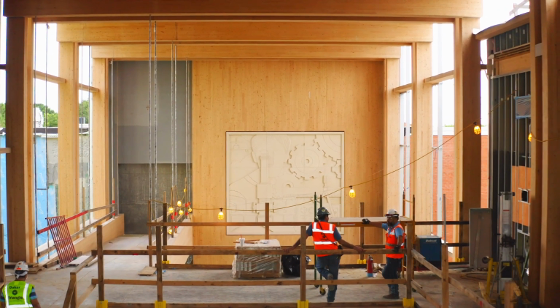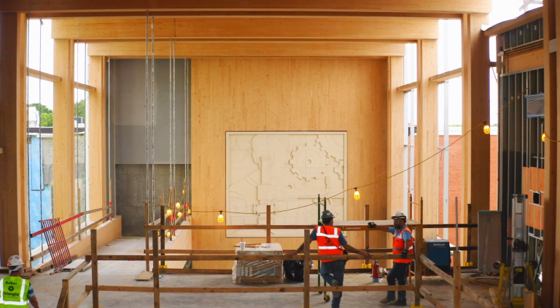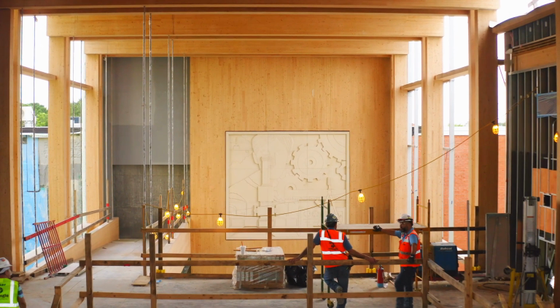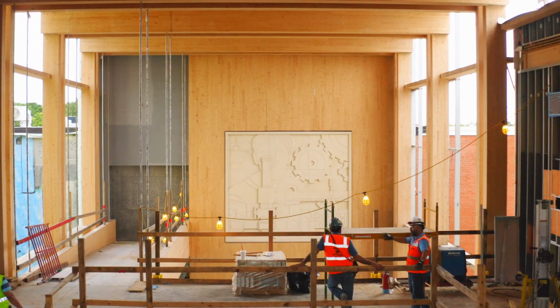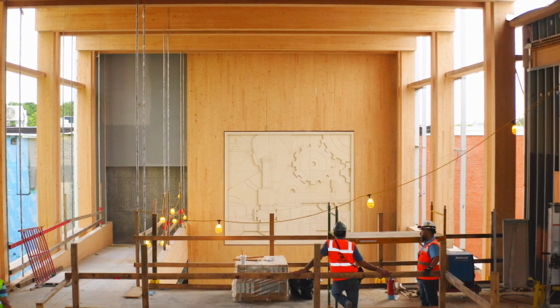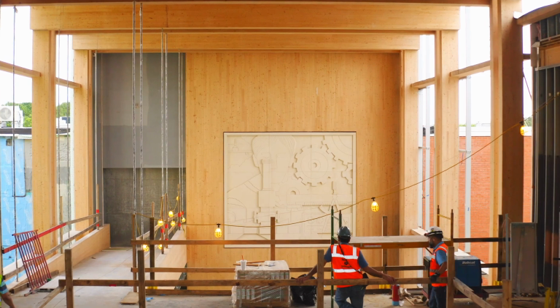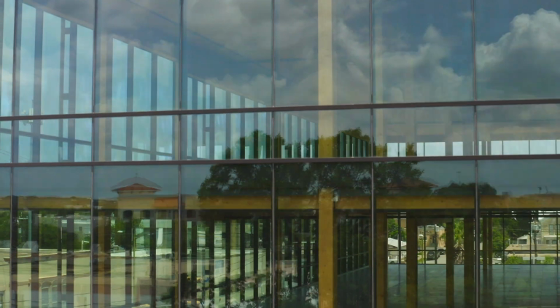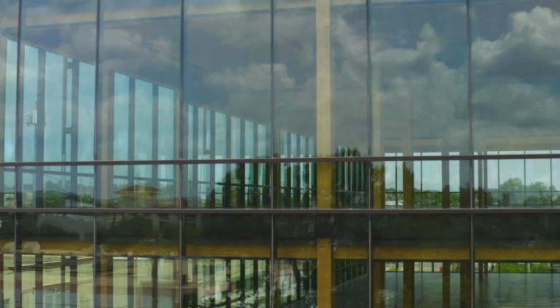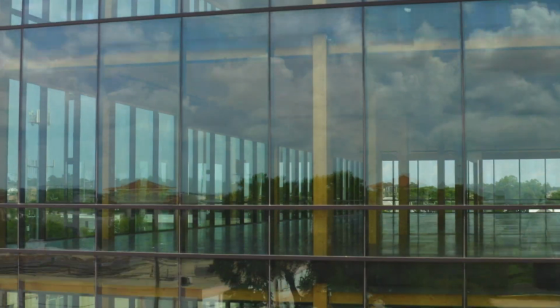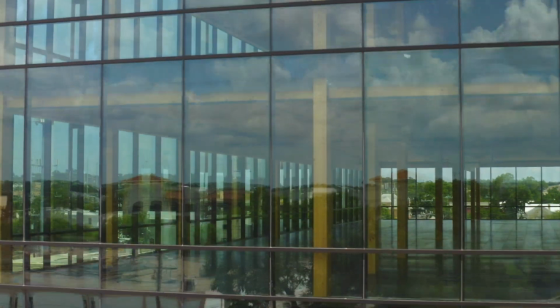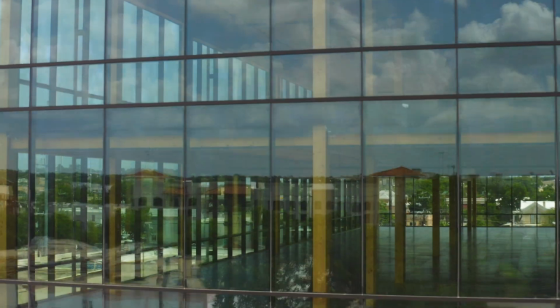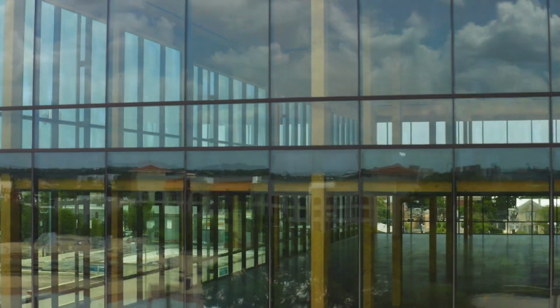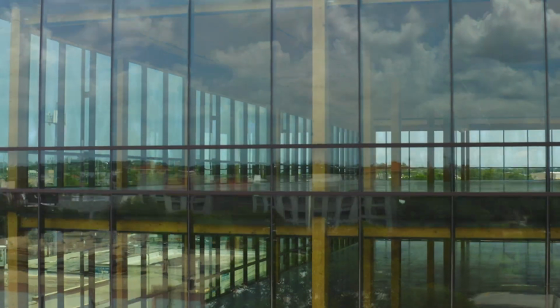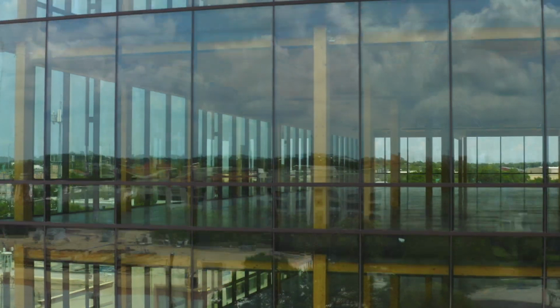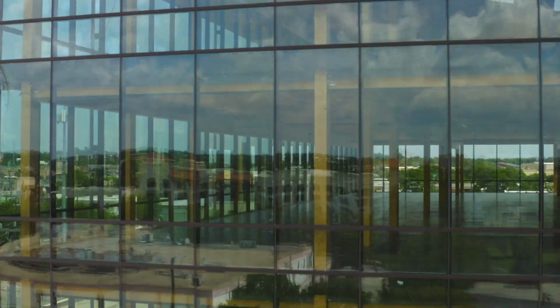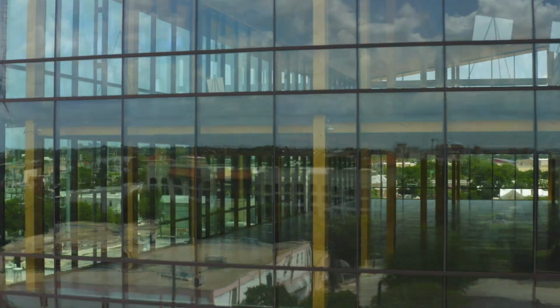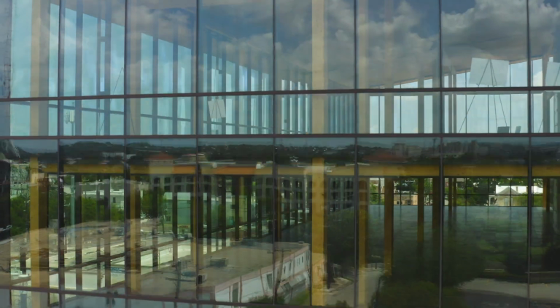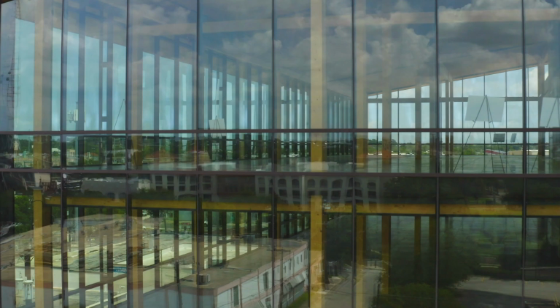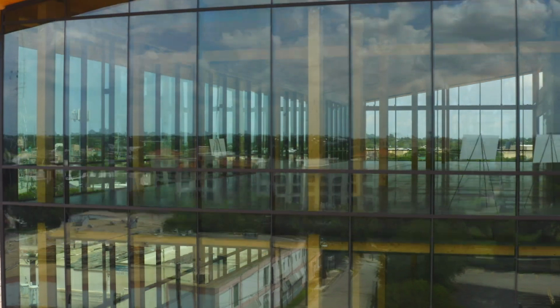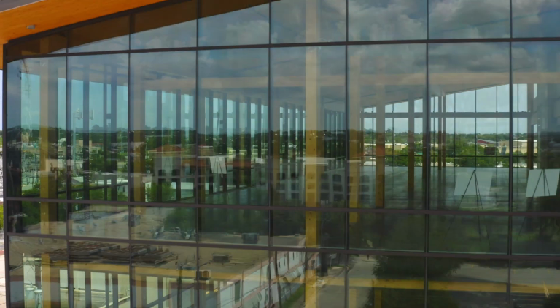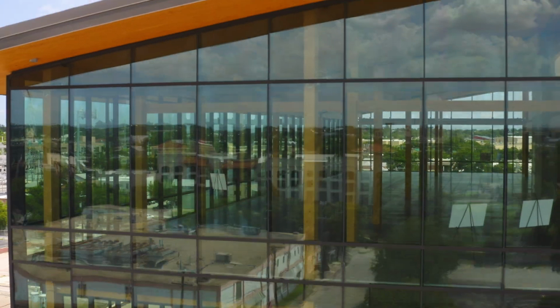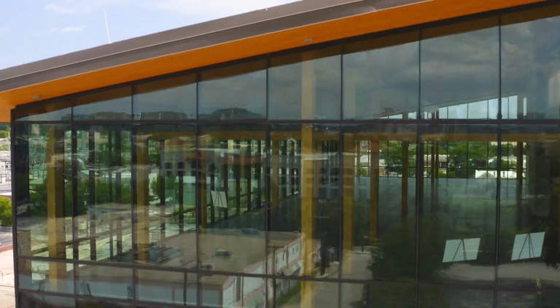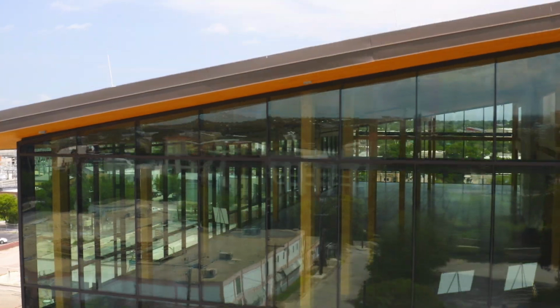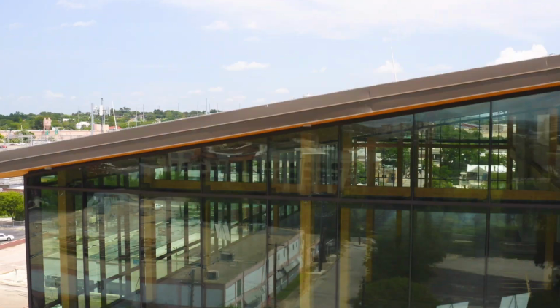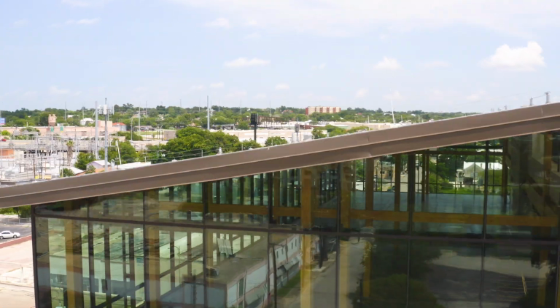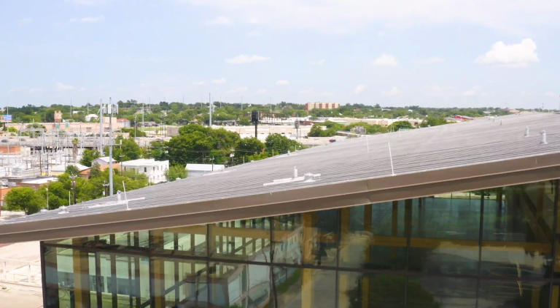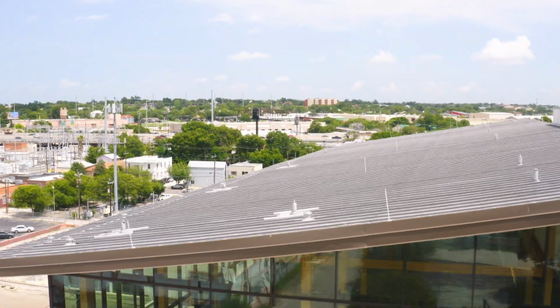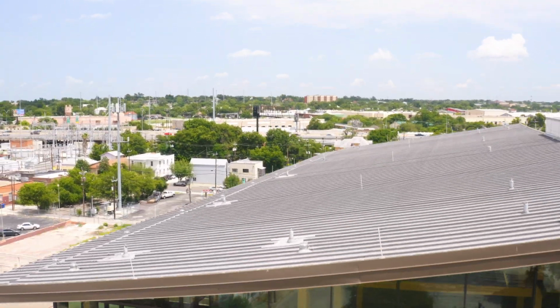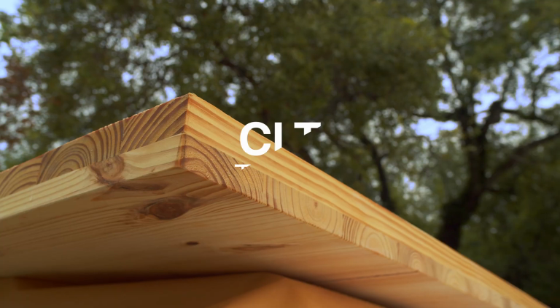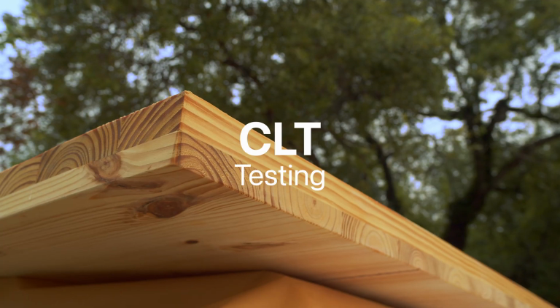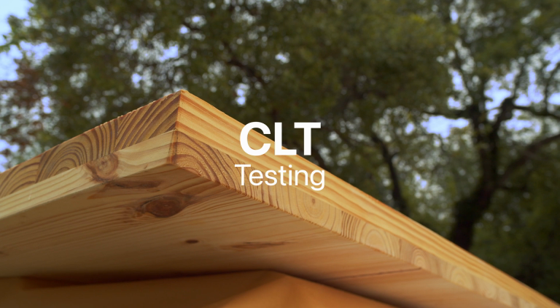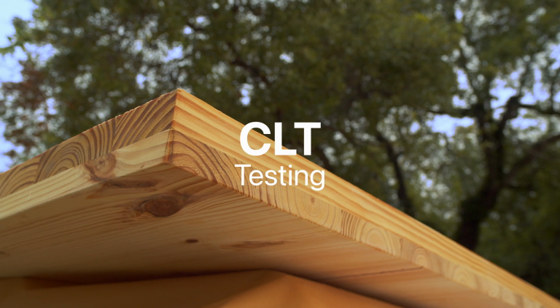The latest version of the International Building Code, the 2021 version, has allowed mass timber construction to go up to 18 stories tall. To get 18 stories approved, CLT had to go through an extensive testing criteria.